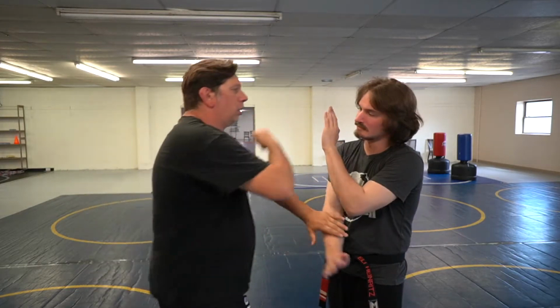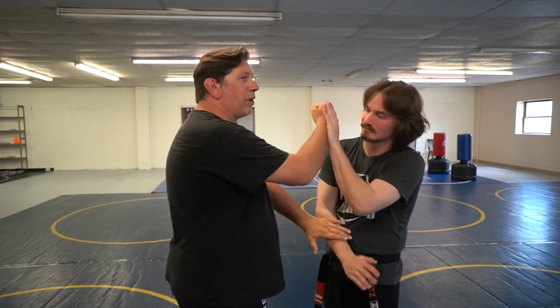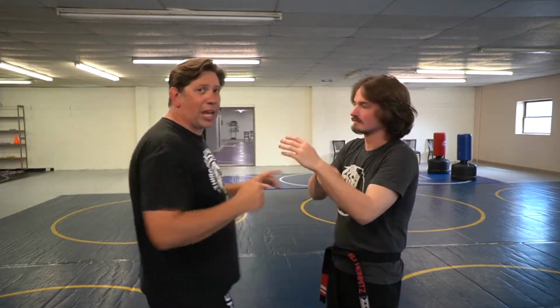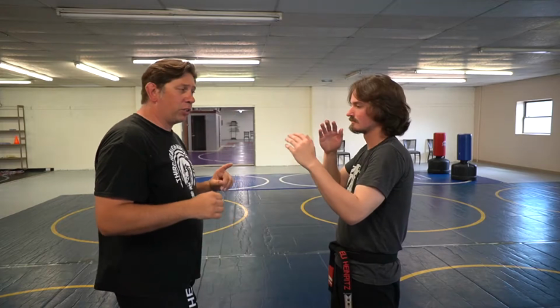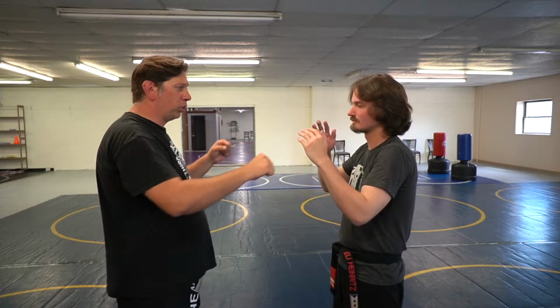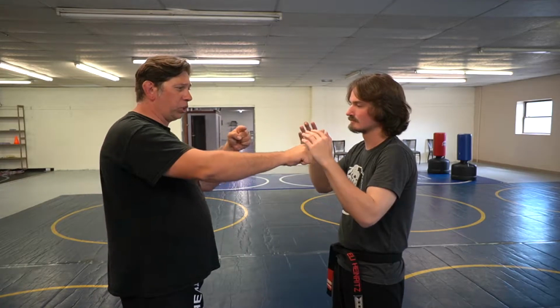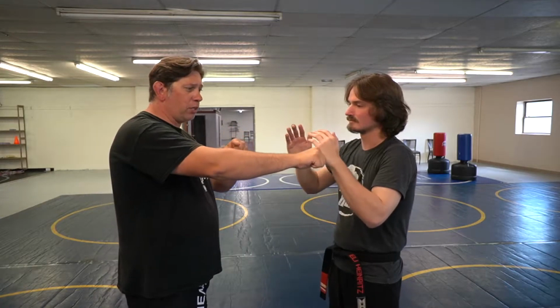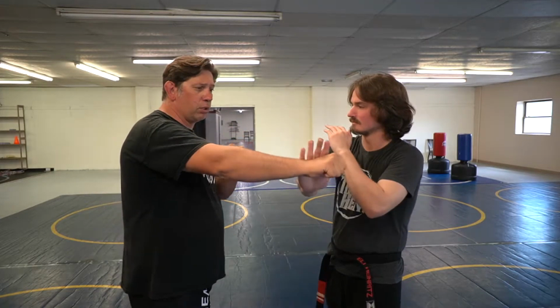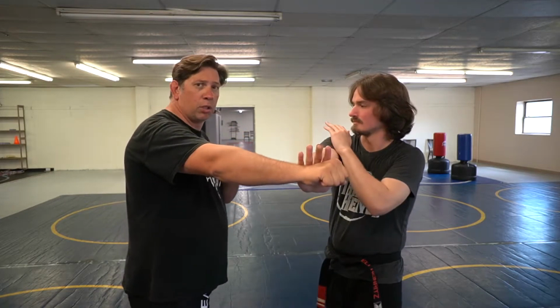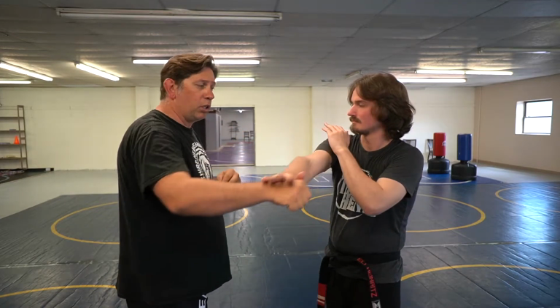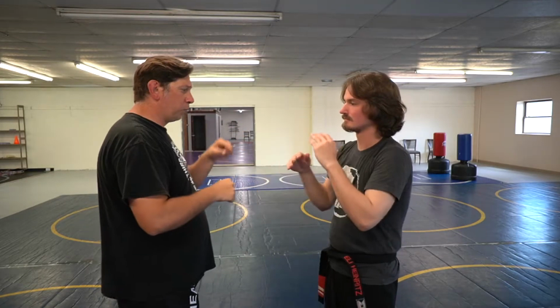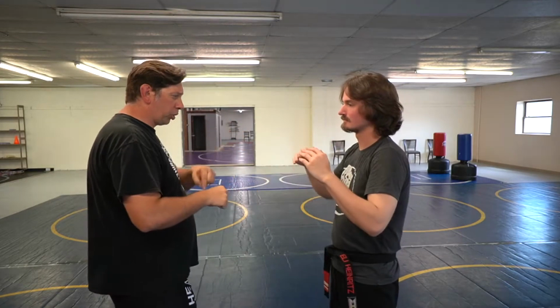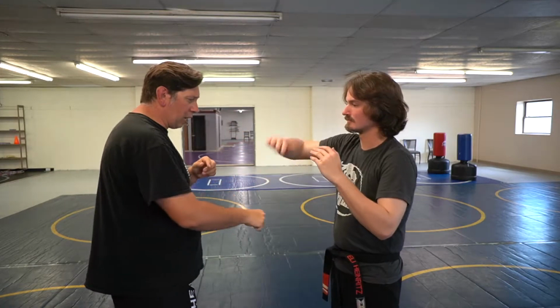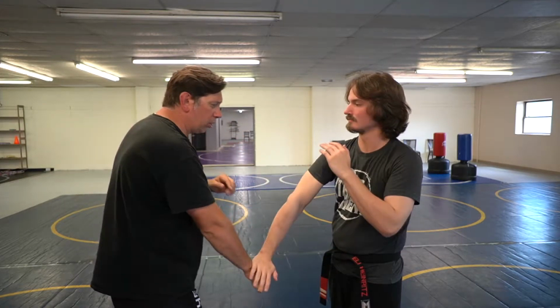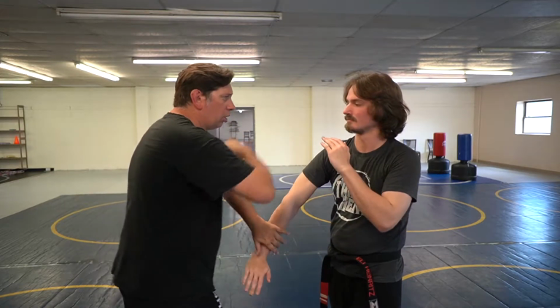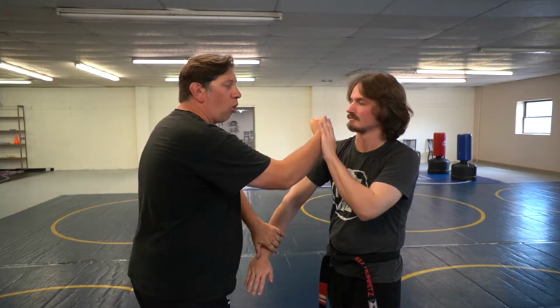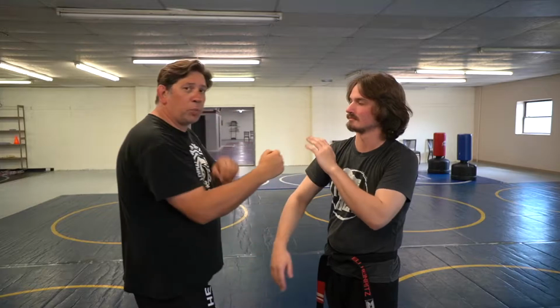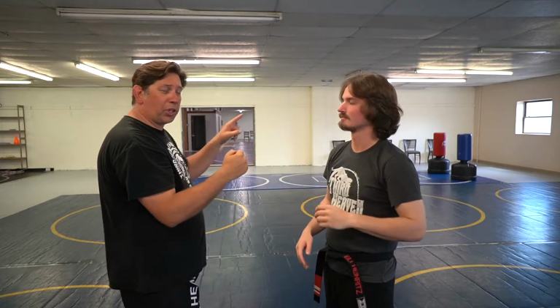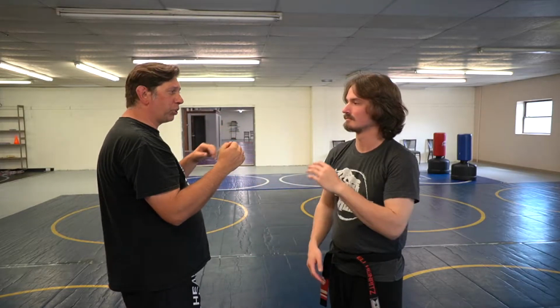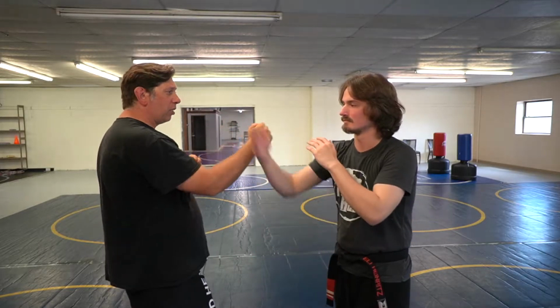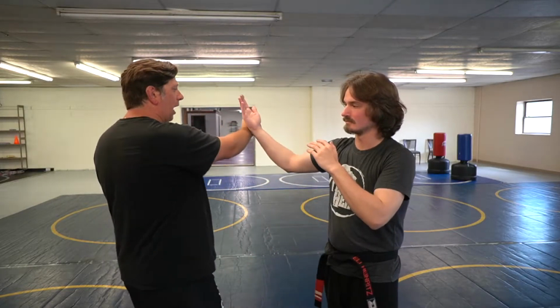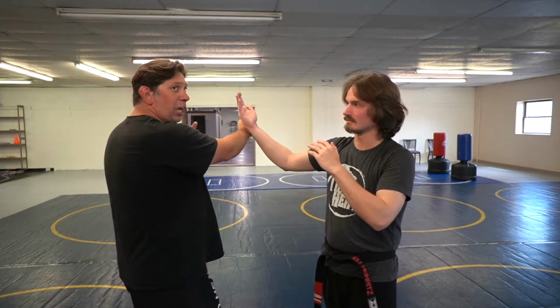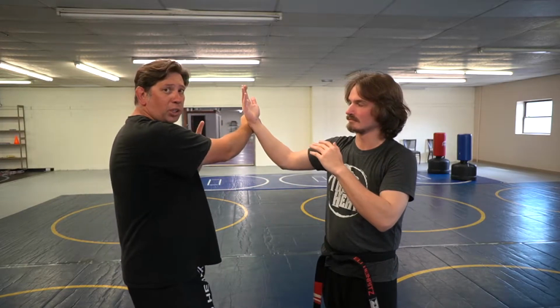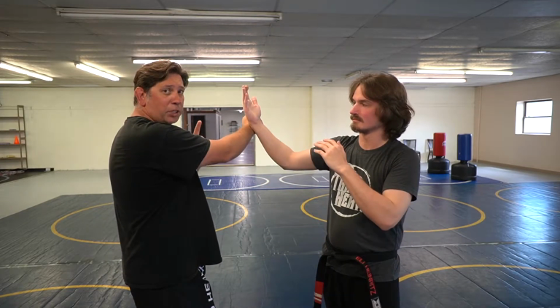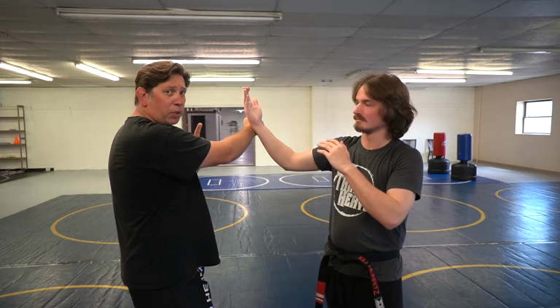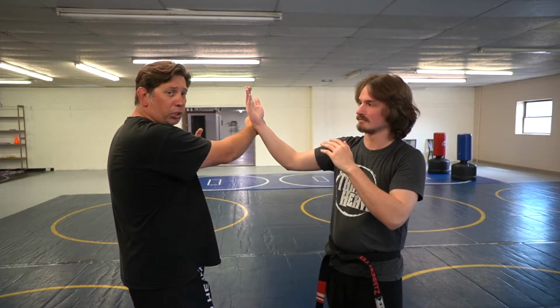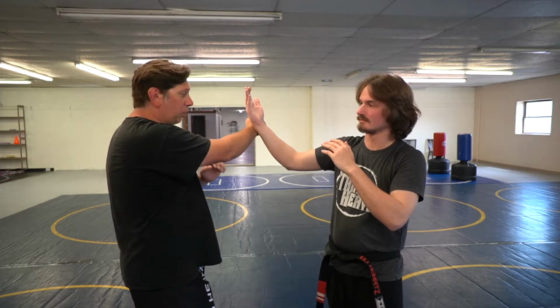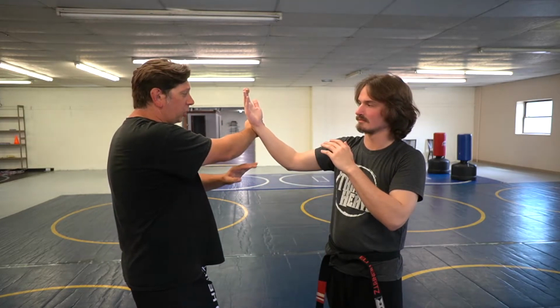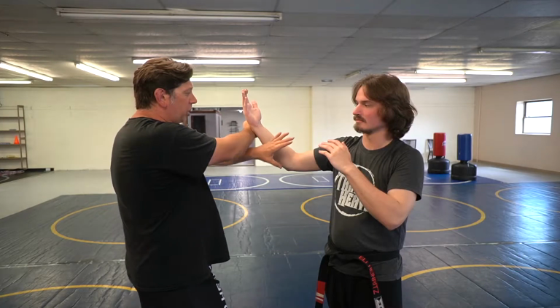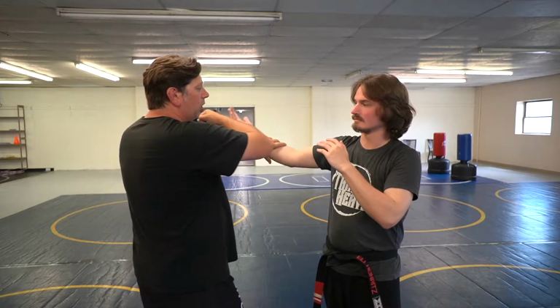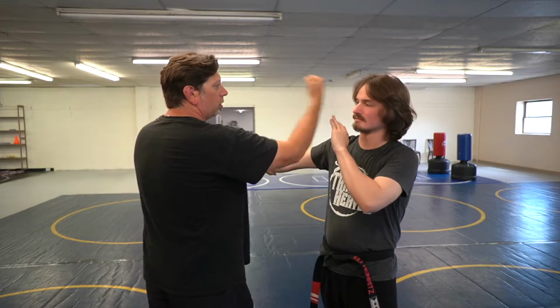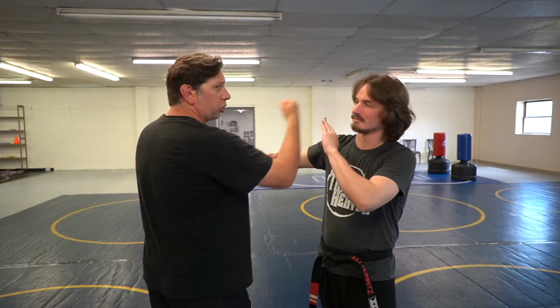Now his hand could push this way, it could push straight down, or it could push to the outside. The outside one's a little bit different but it's really similar — I just catch here and strike.